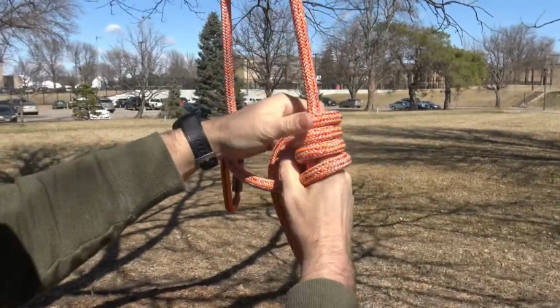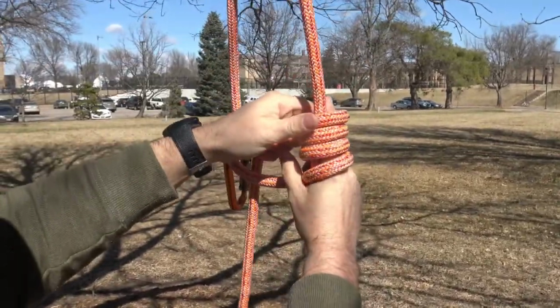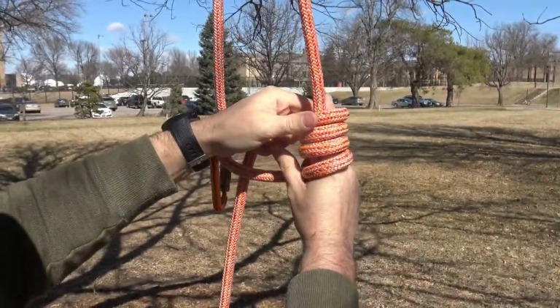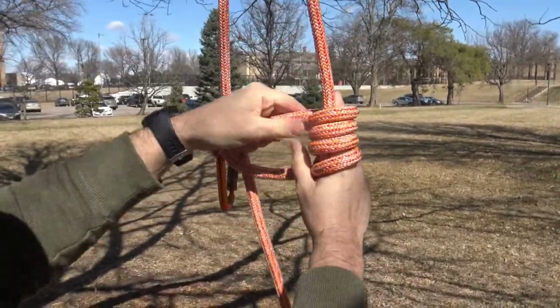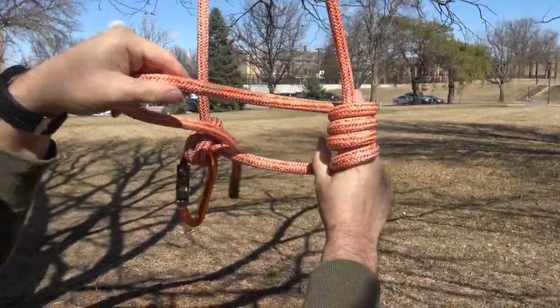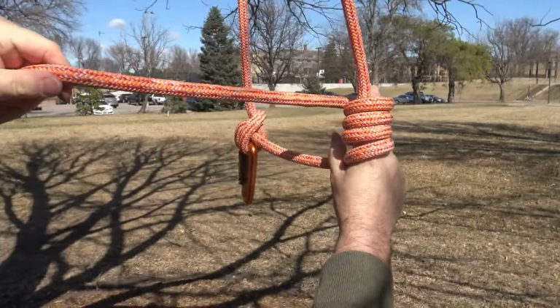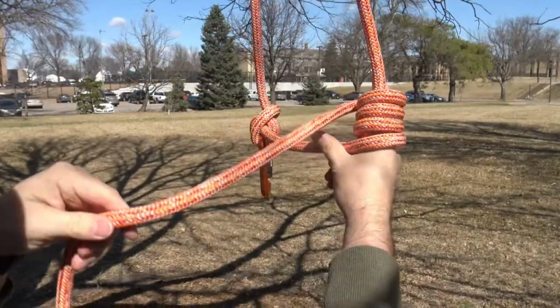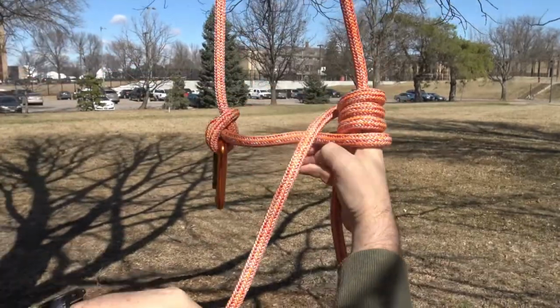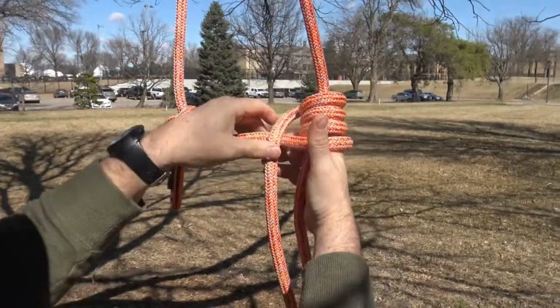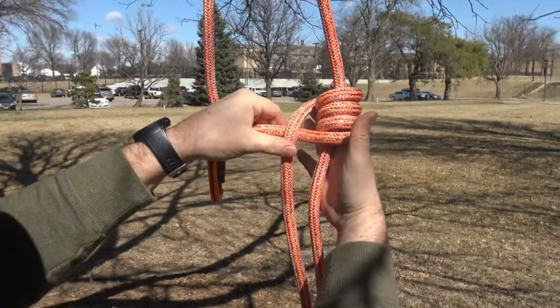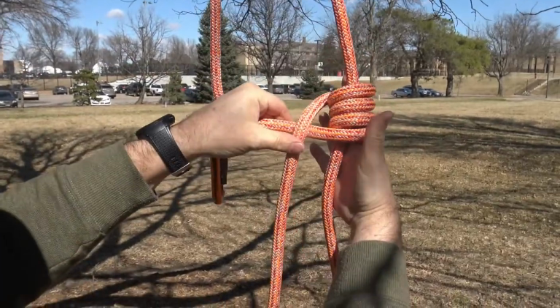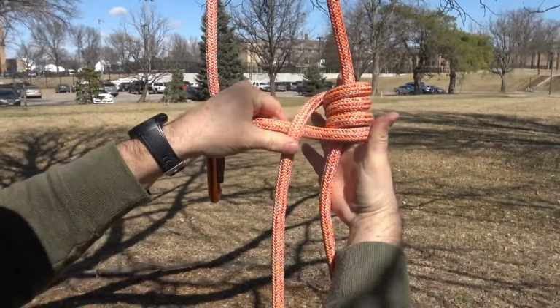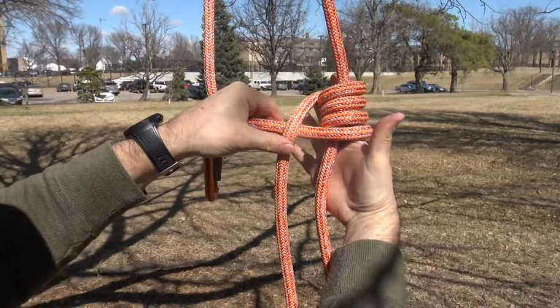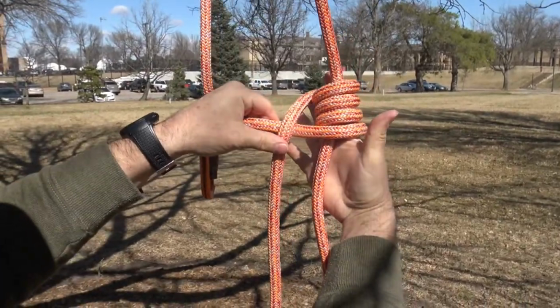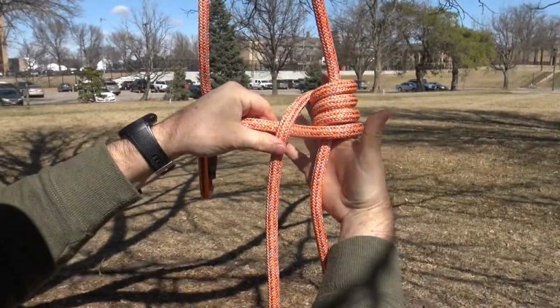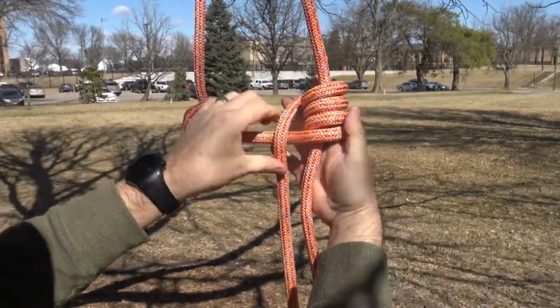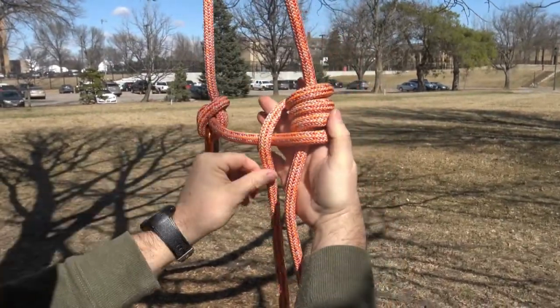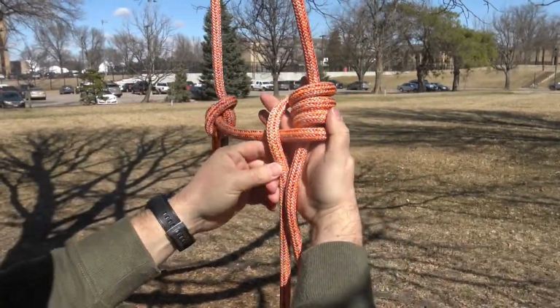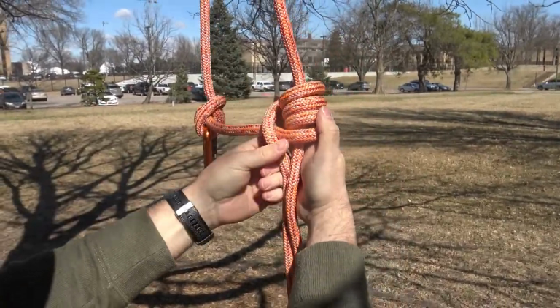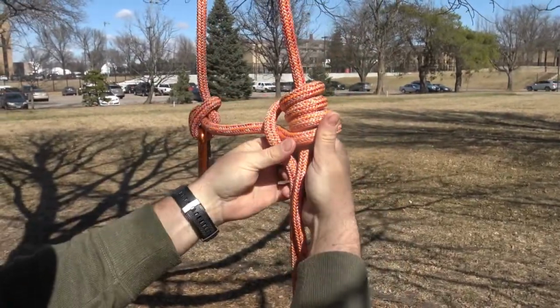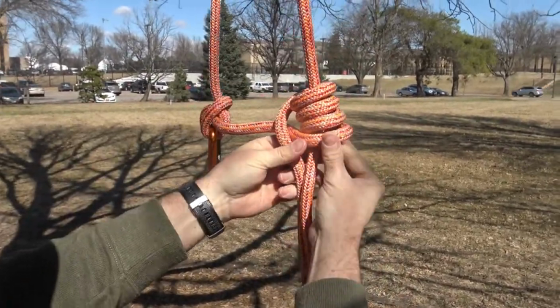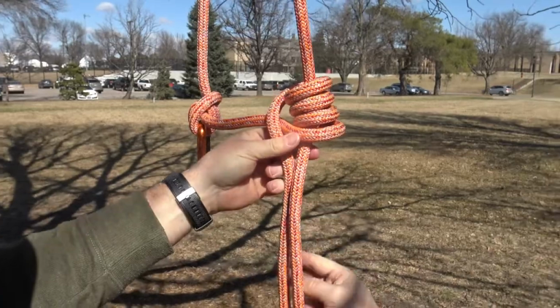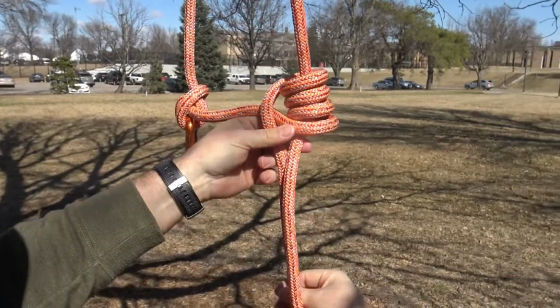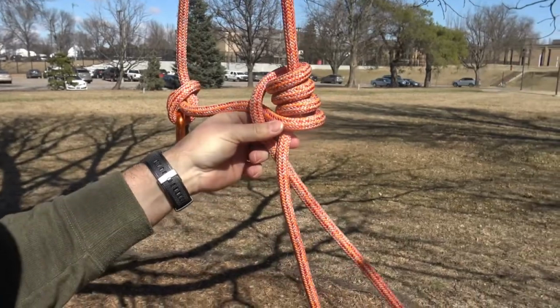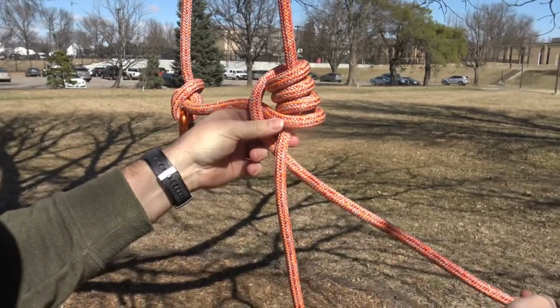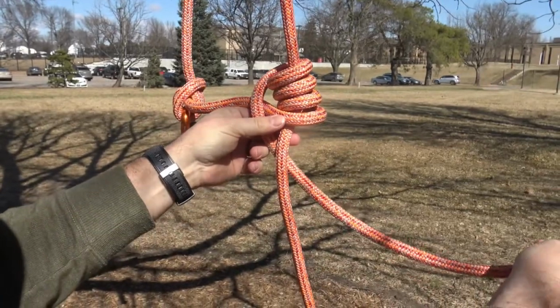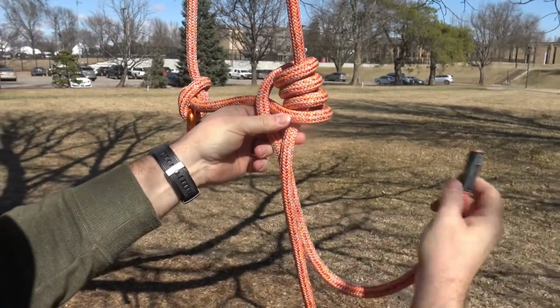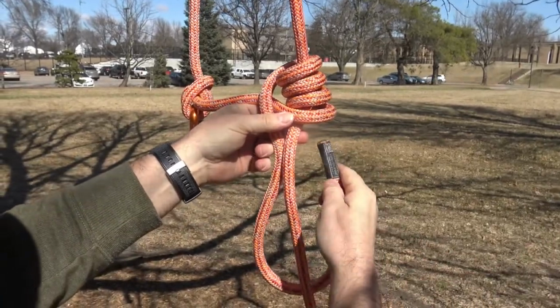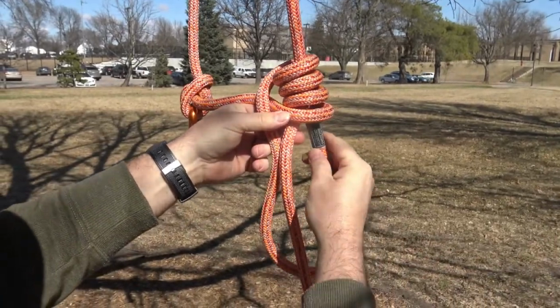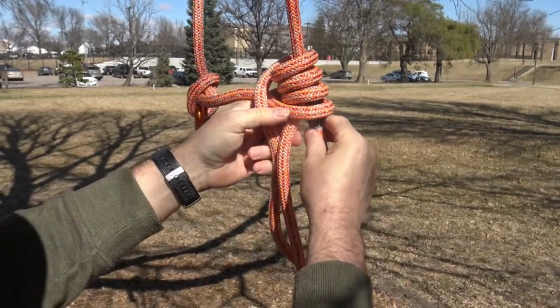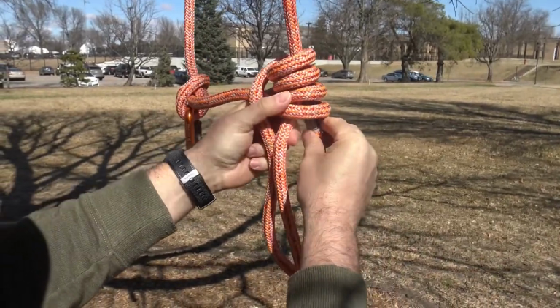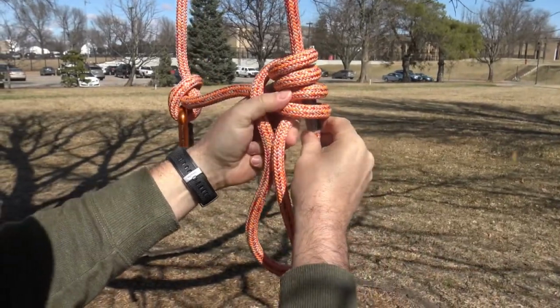After you've finished the fourth wrap, take the end of the rope and go over the bridge. Then go behind and up through two wraps.